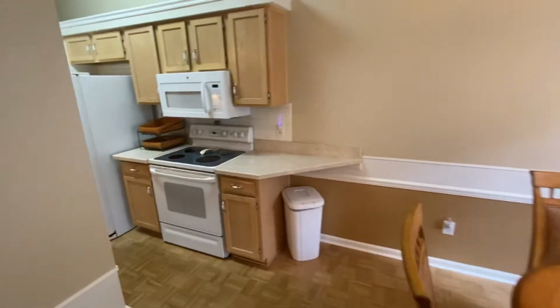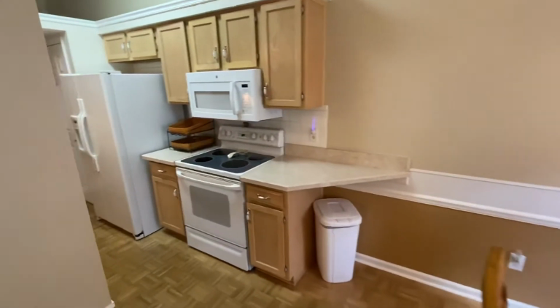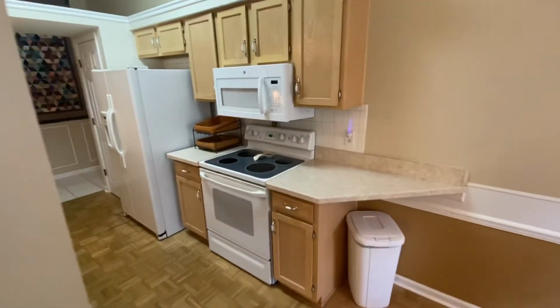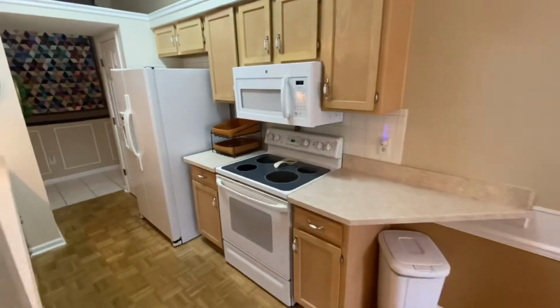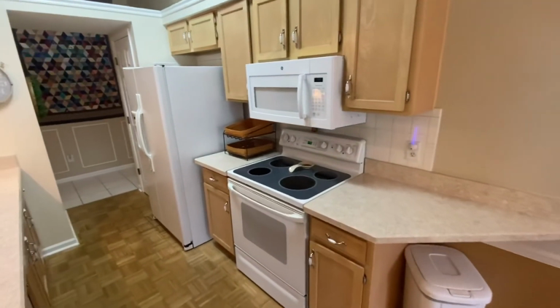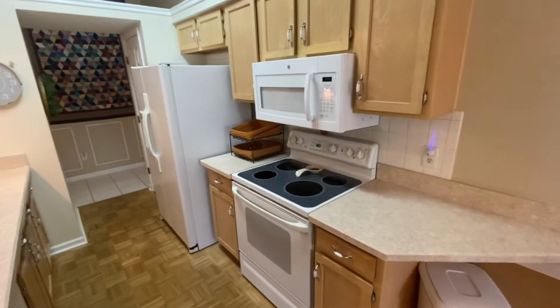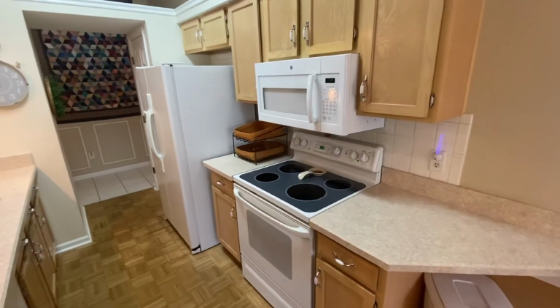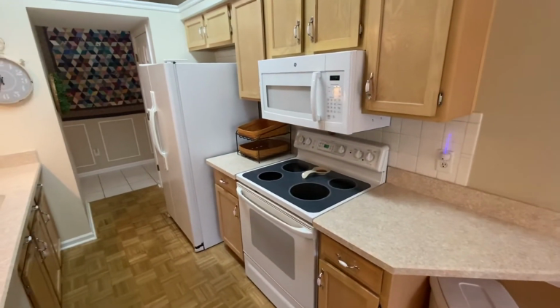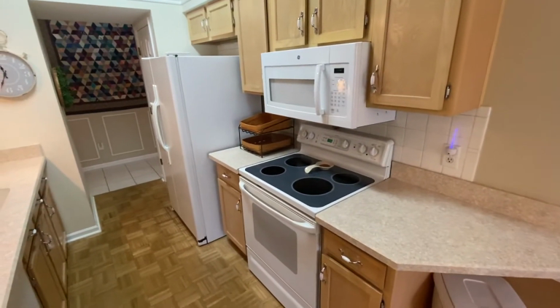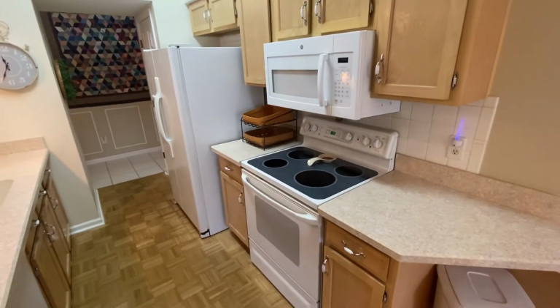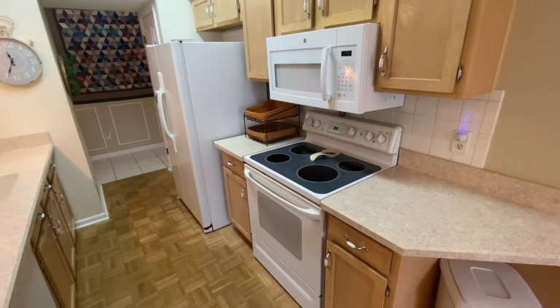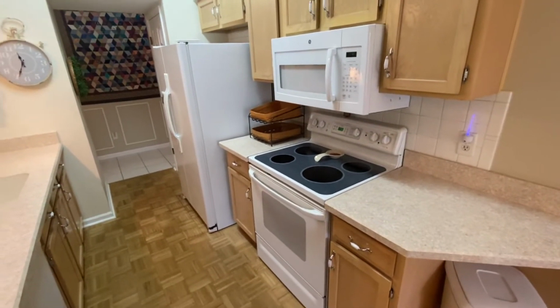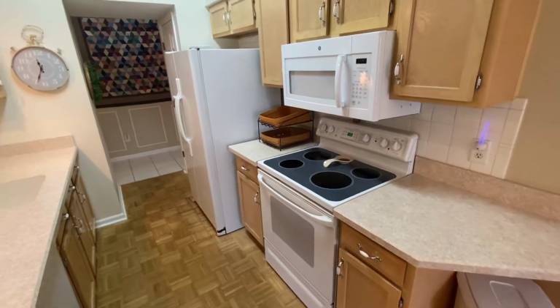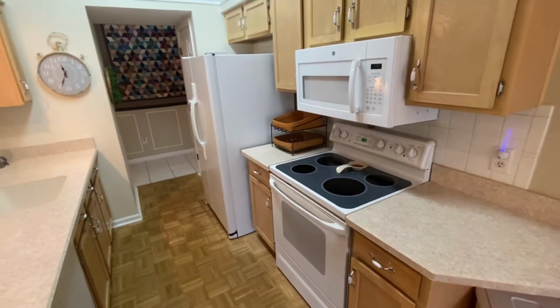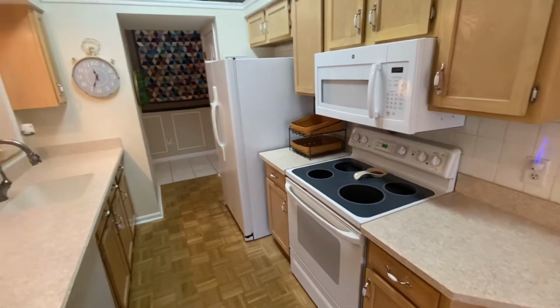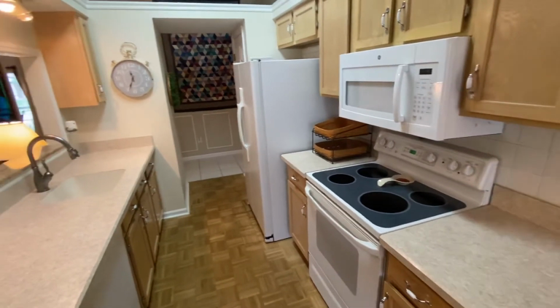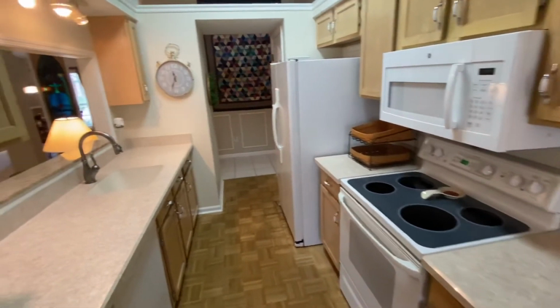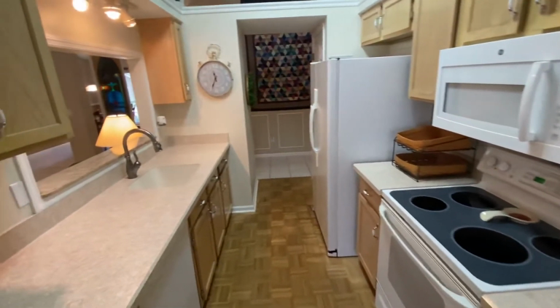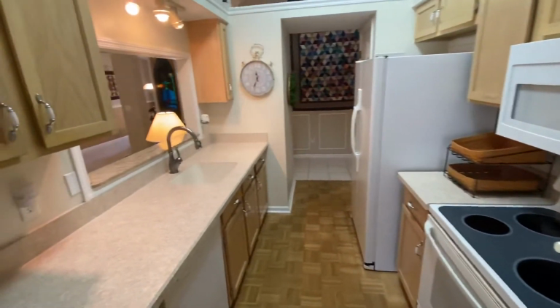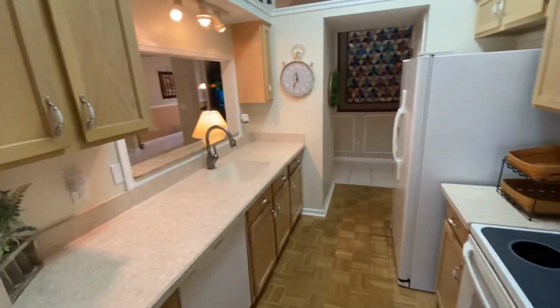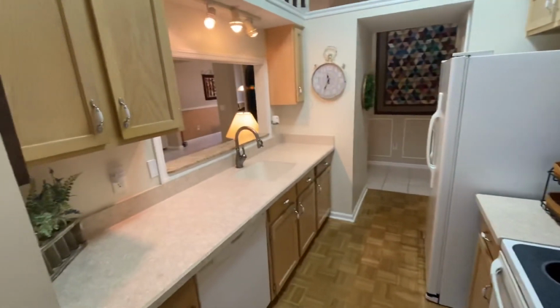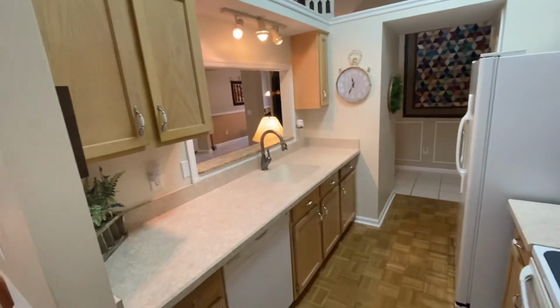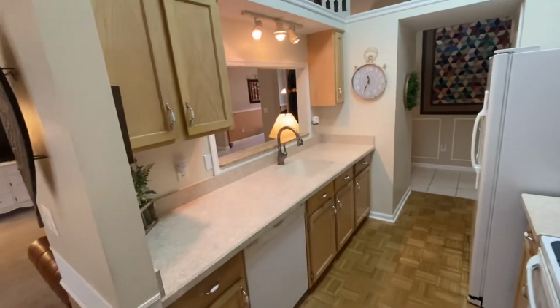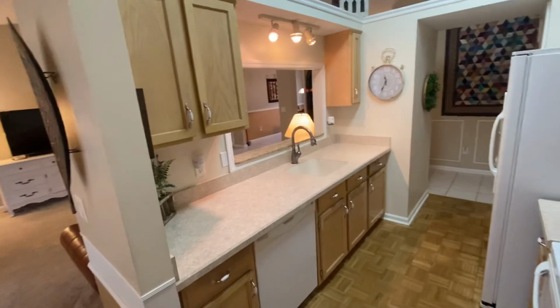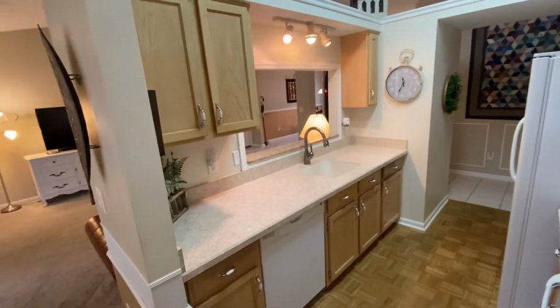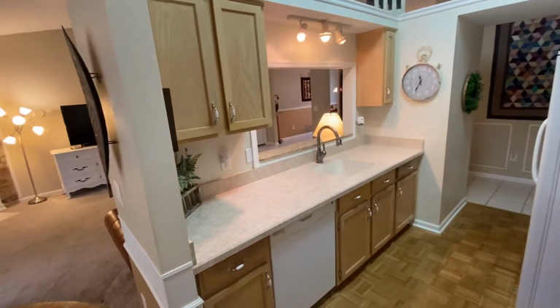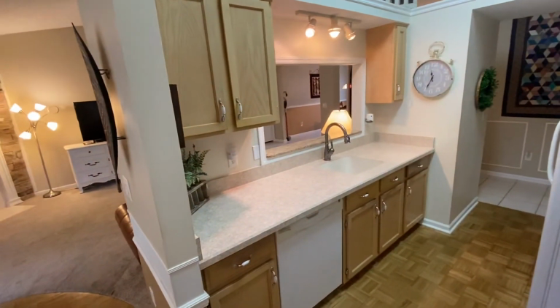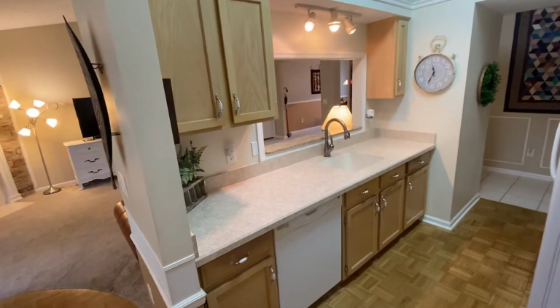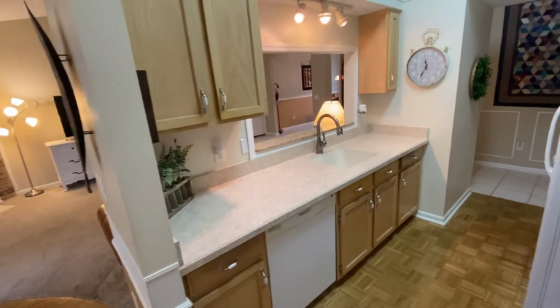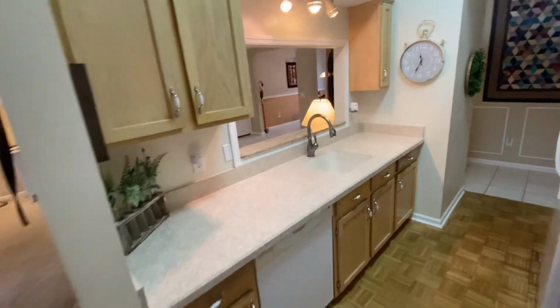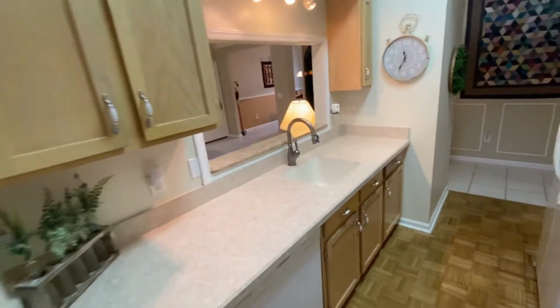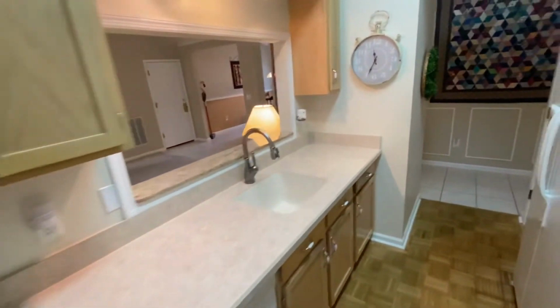Coming into the kitchen, you have the appliances which will convey: smooth top stove, built-in microwave, nice refrigerator. And as we rotate to the left you get the views through the pass-through towards the family room.